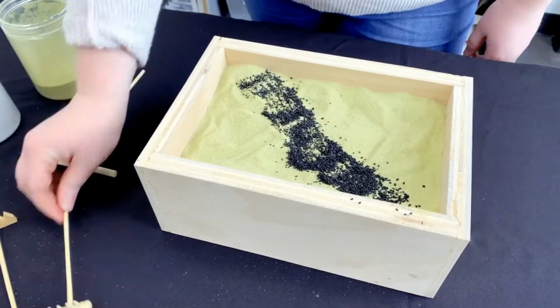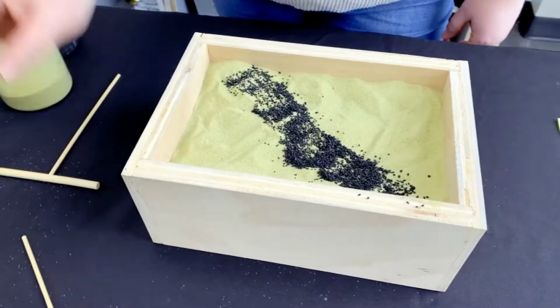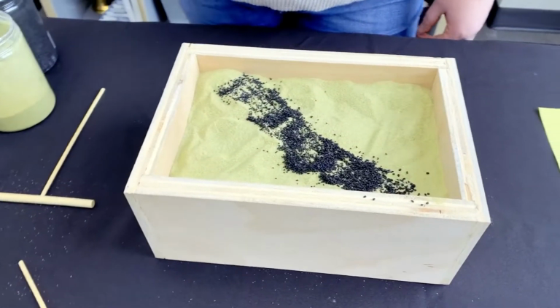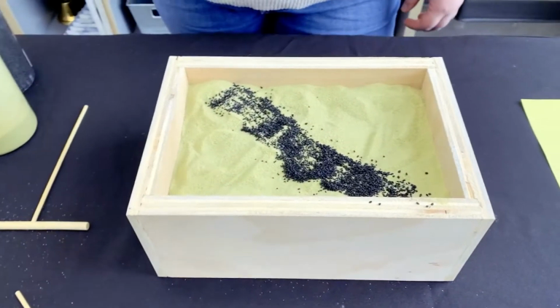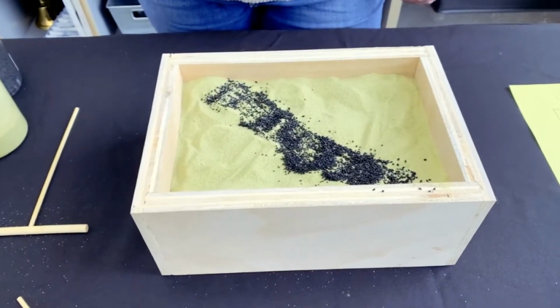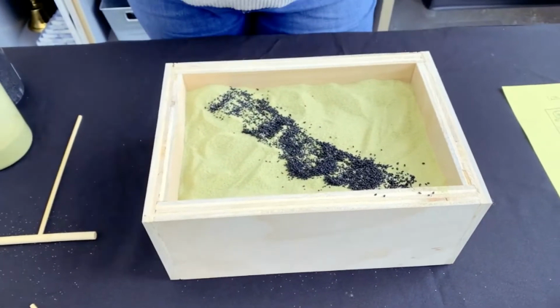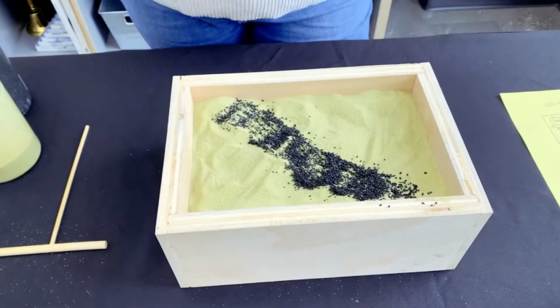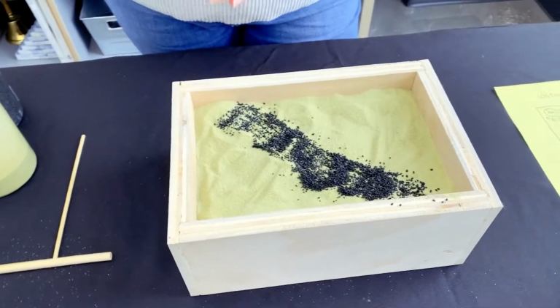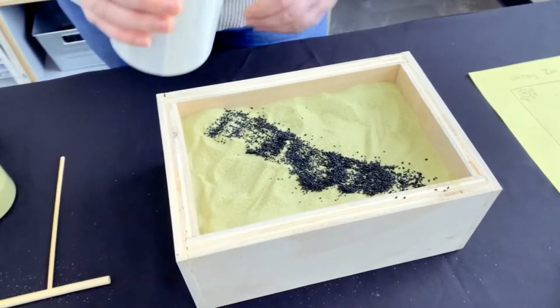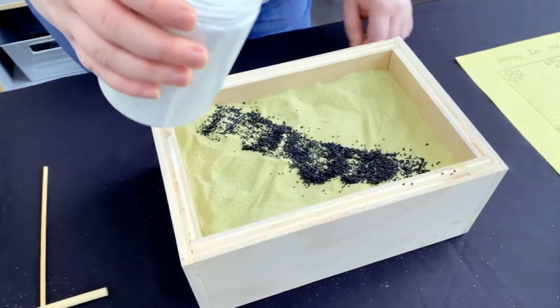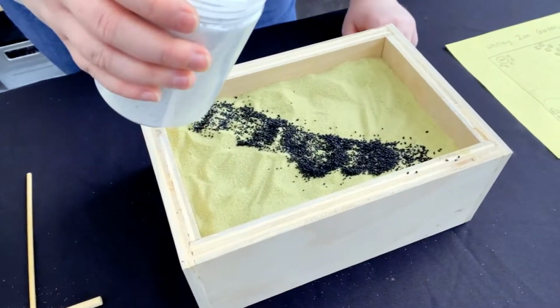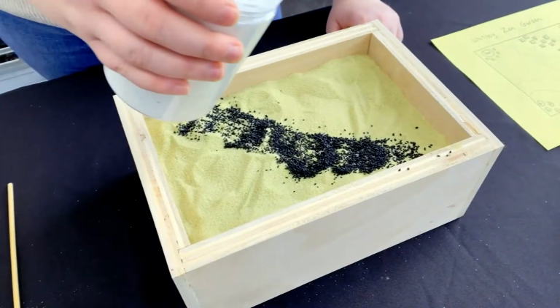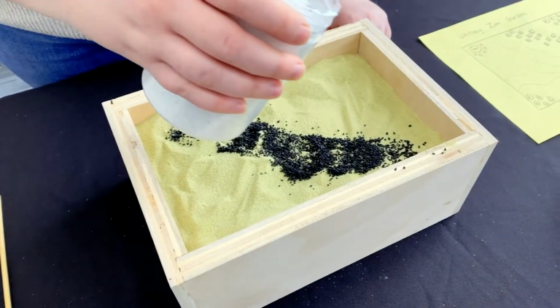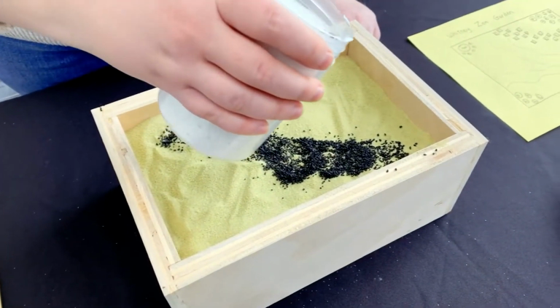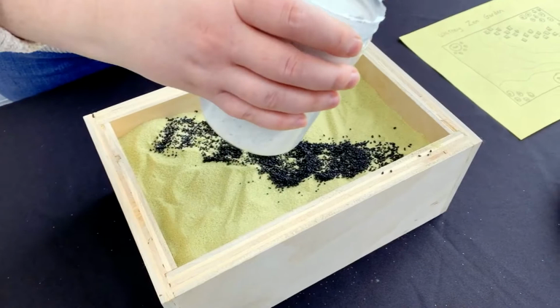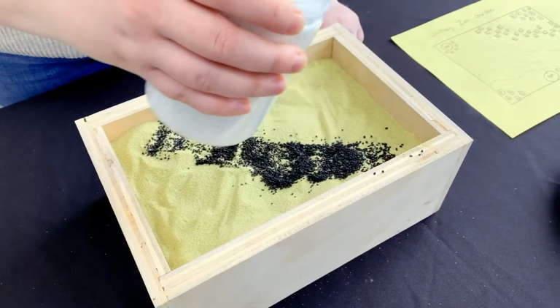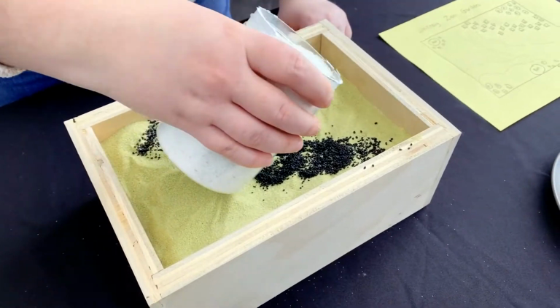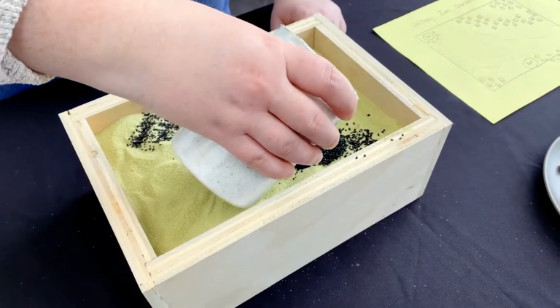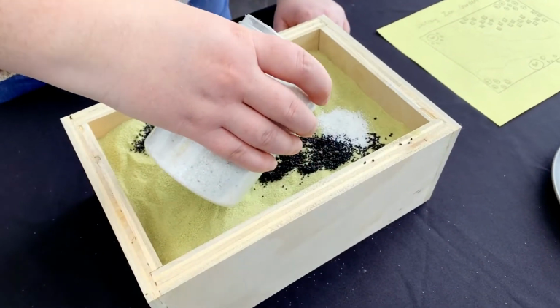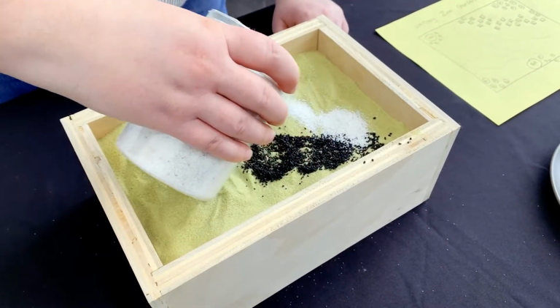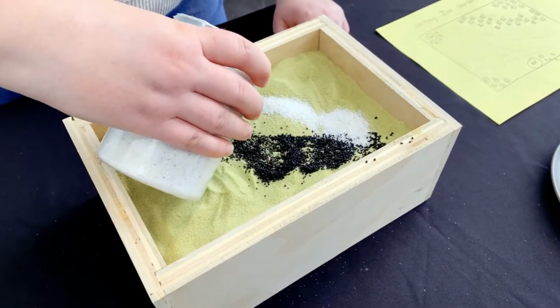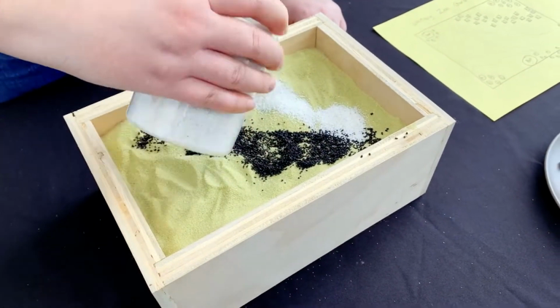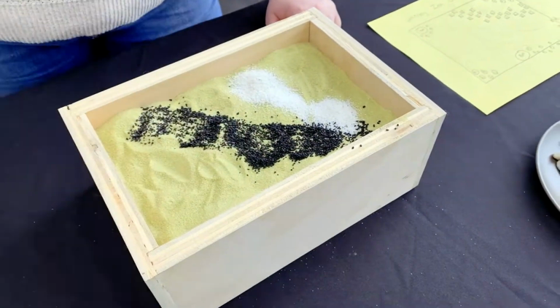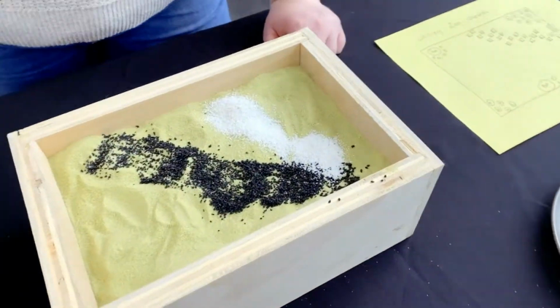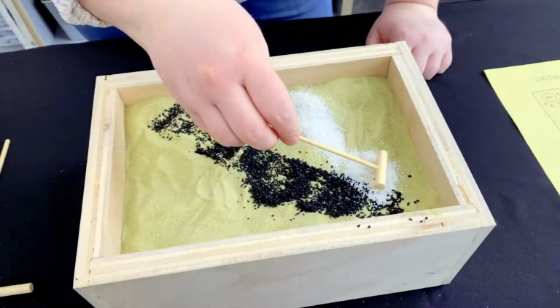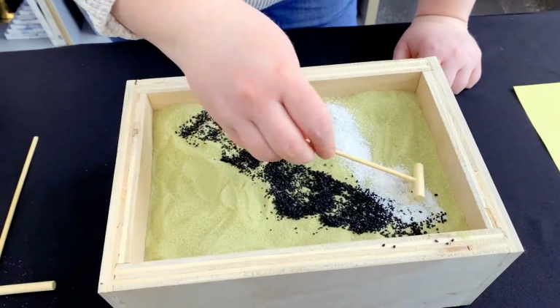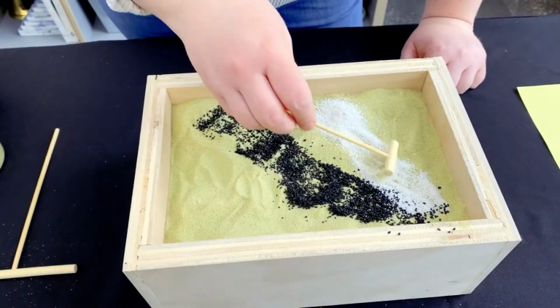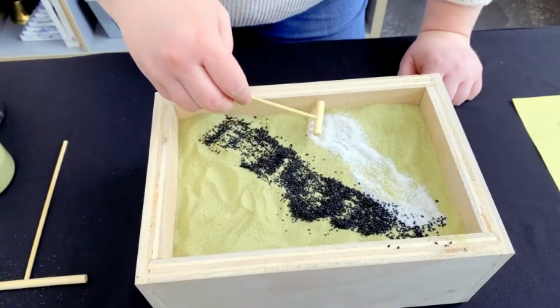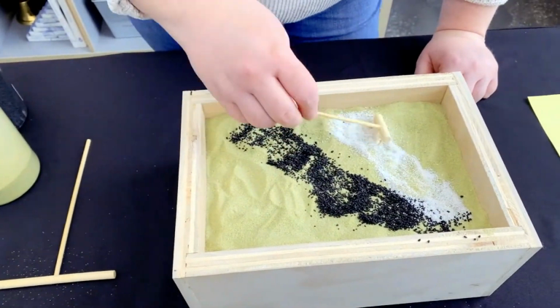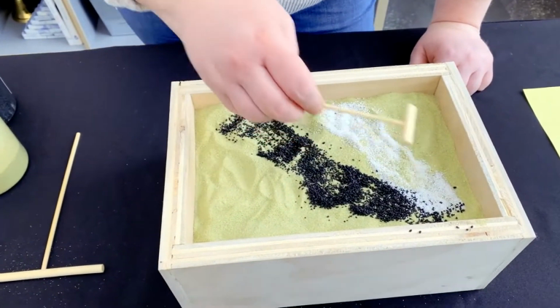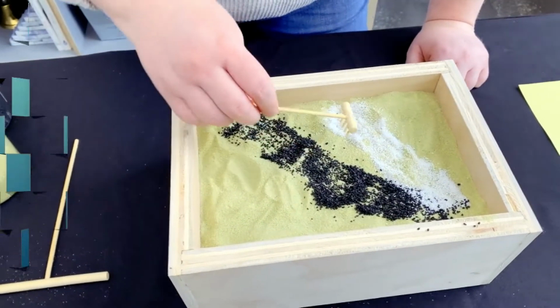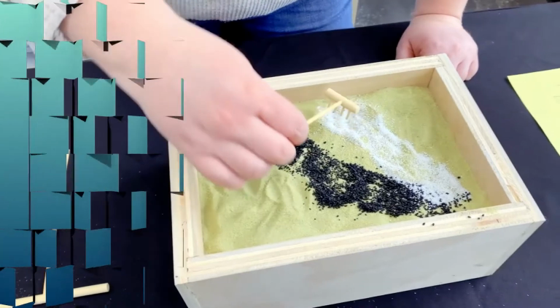And then I'm going to take my next colour and add it in too. There you go.